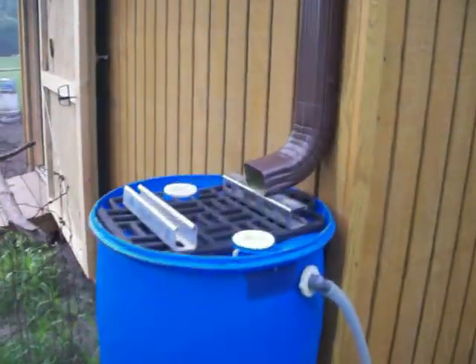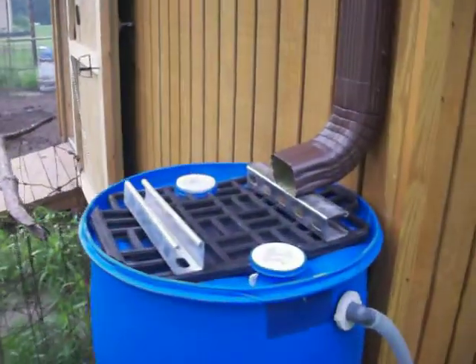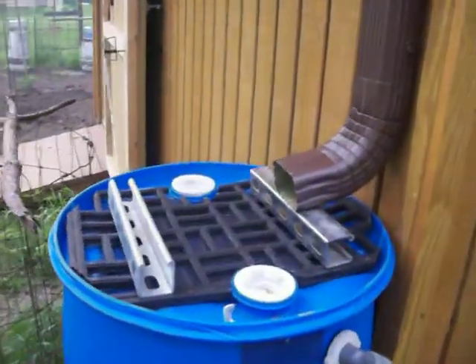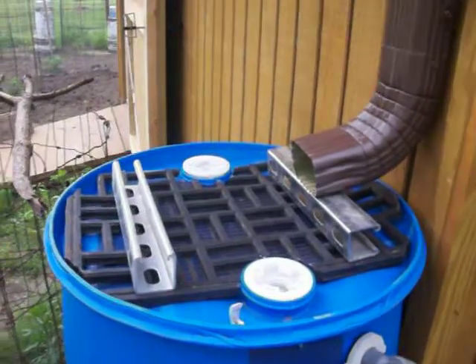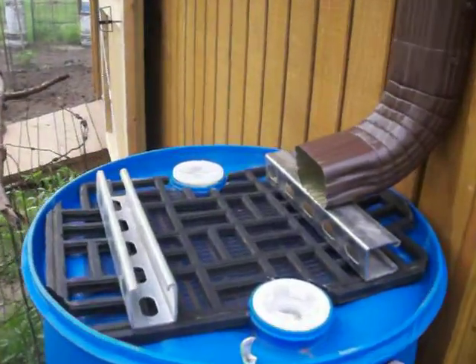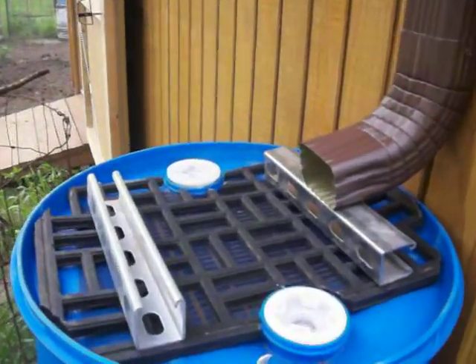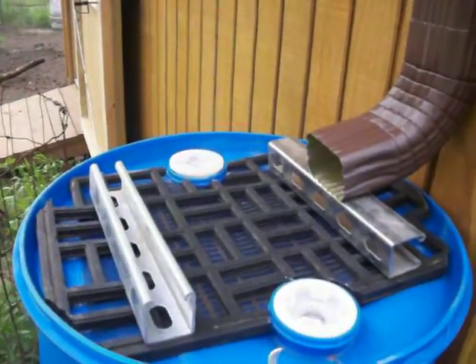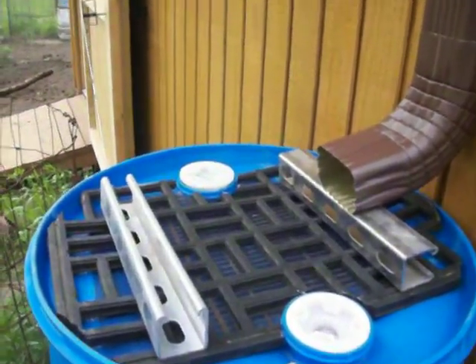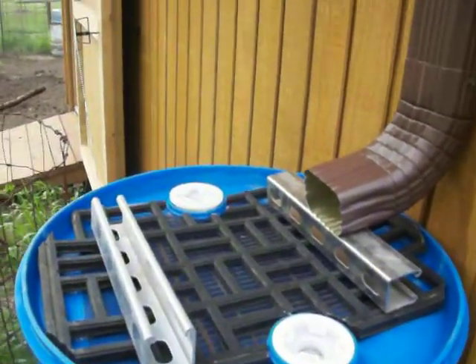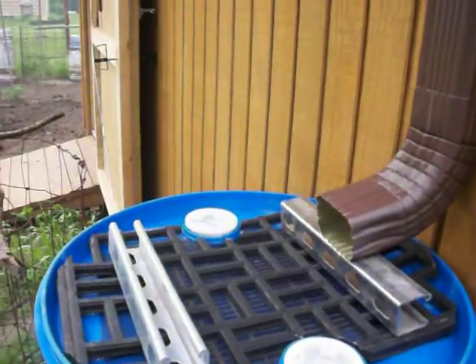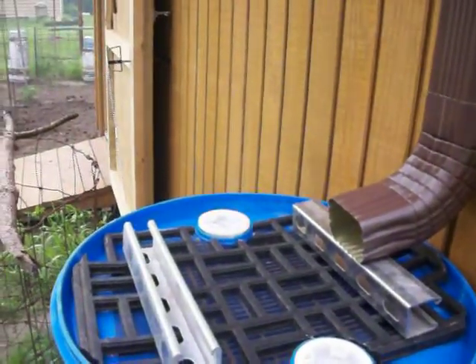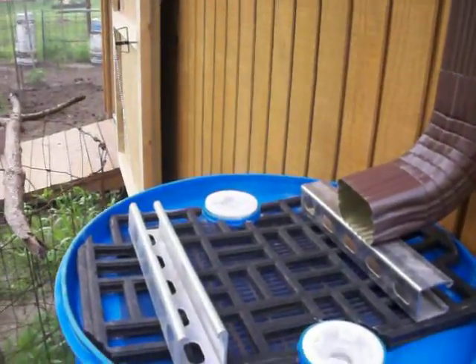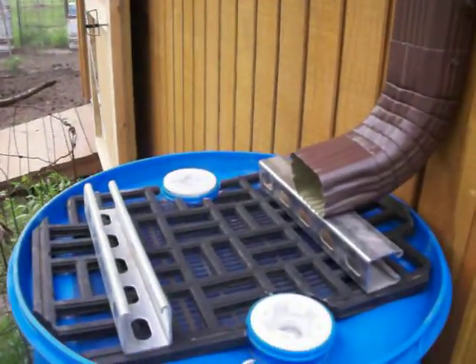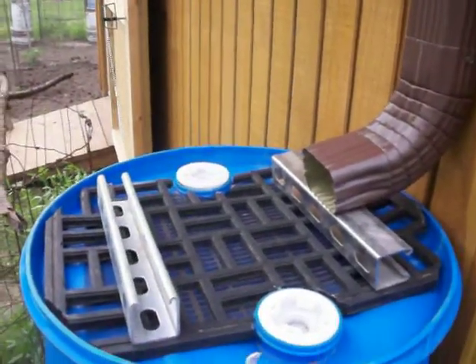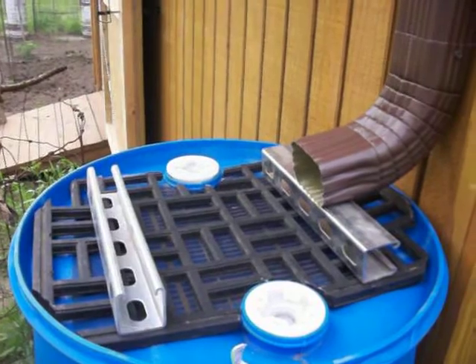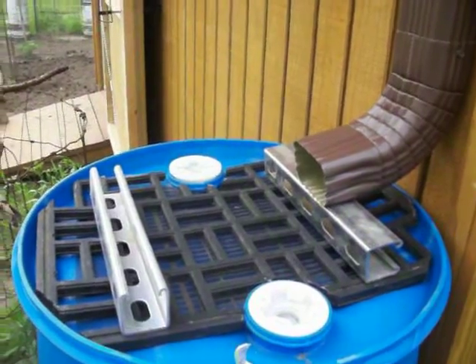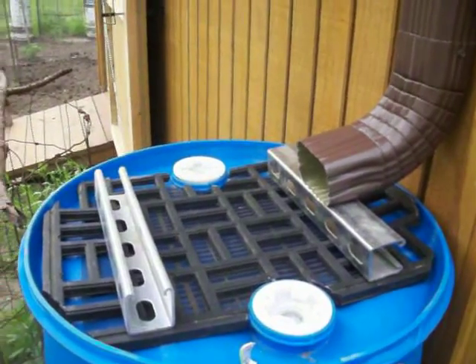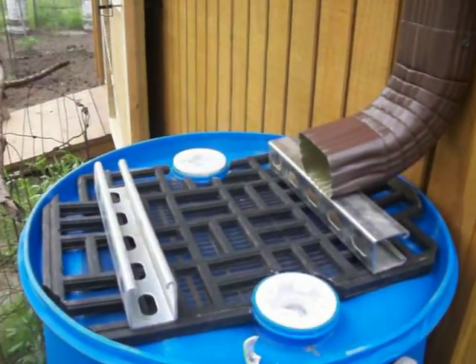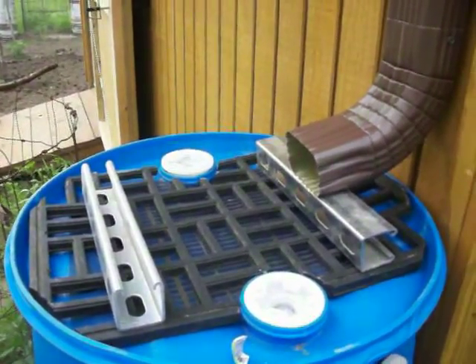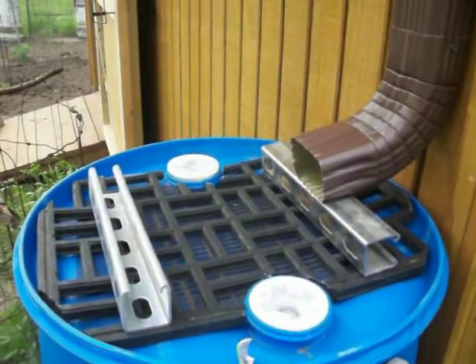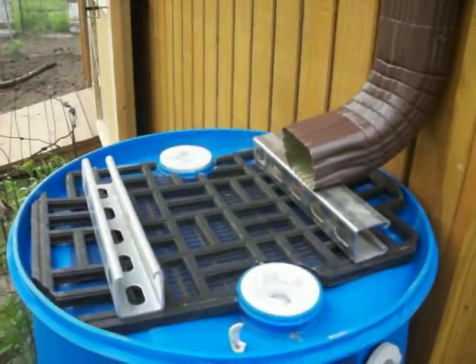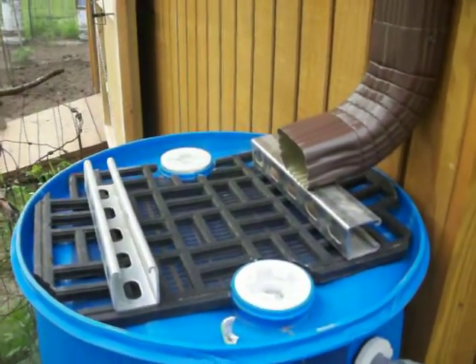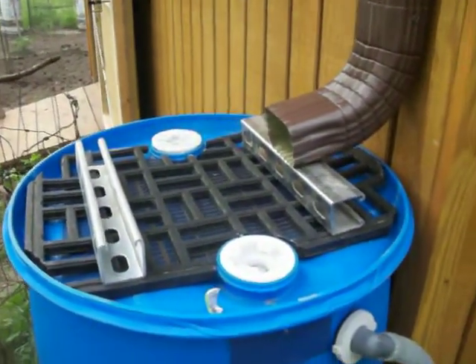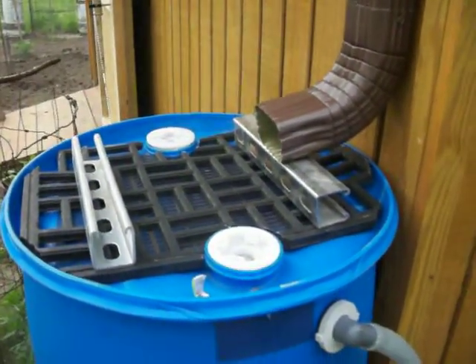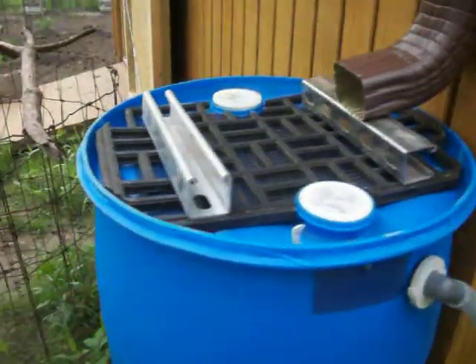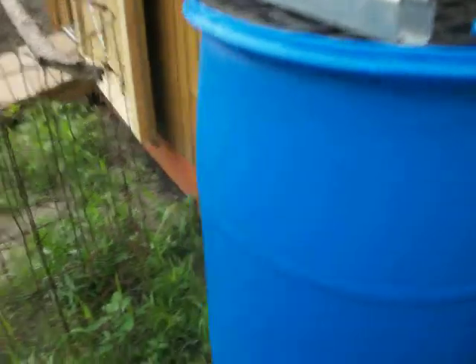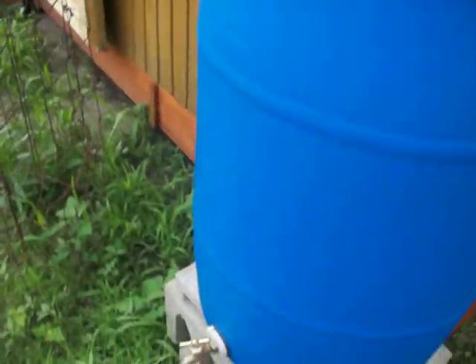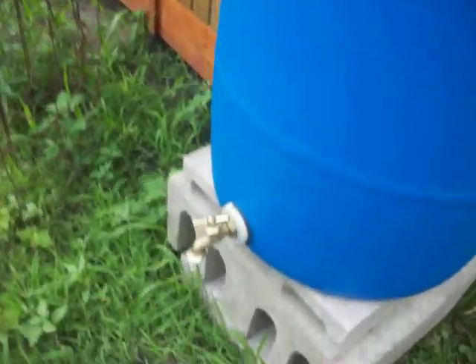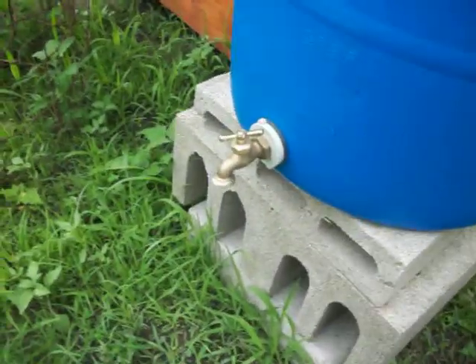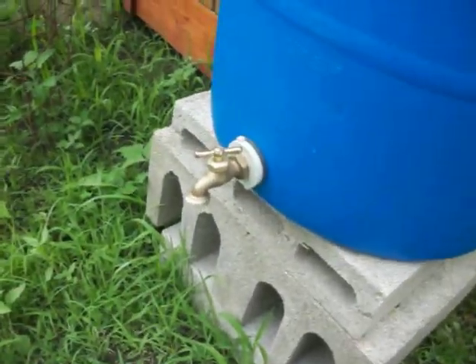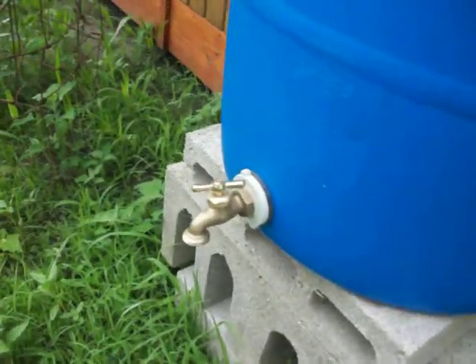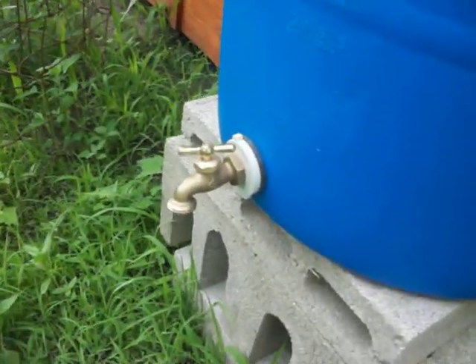If you can see the top here, I put a screen so all my helicopters from my maple trees won't go in it and no mosquitoes will get down in there. I put a valve at the bottom.